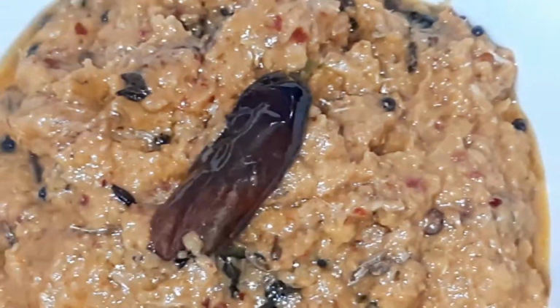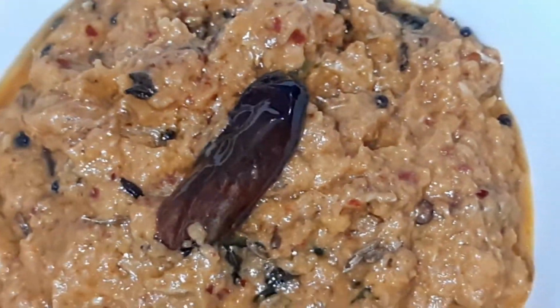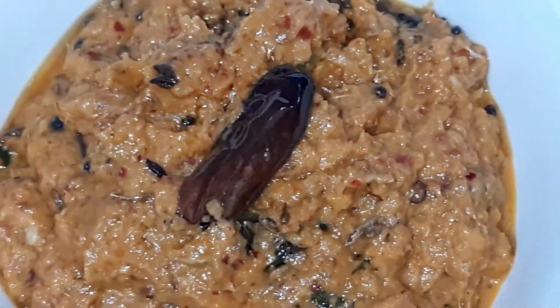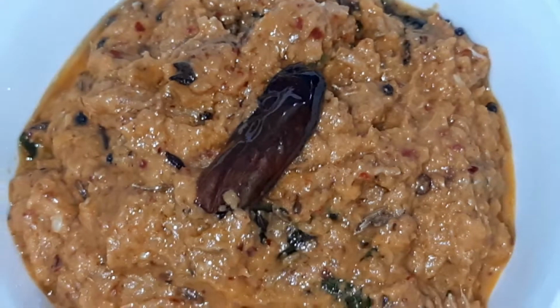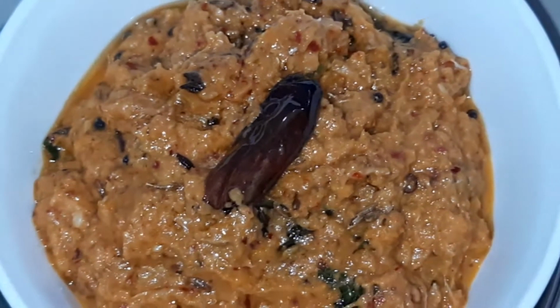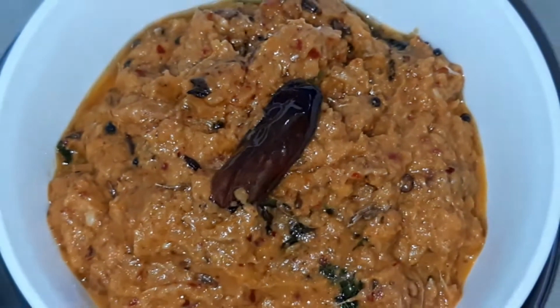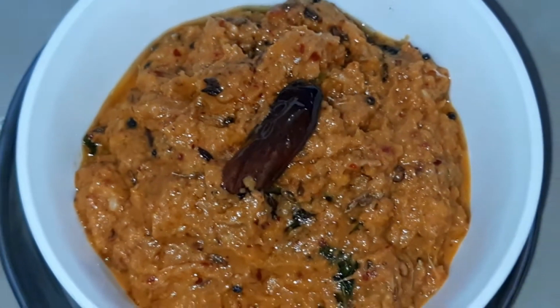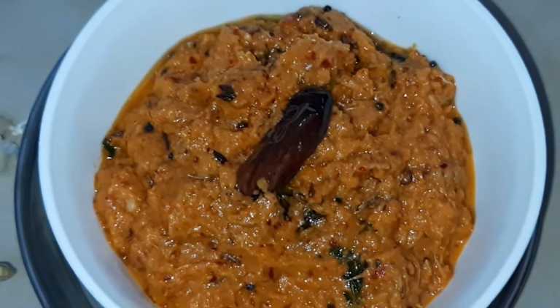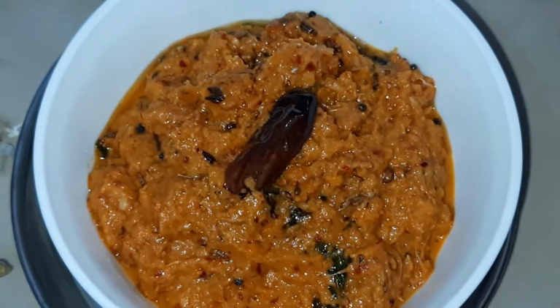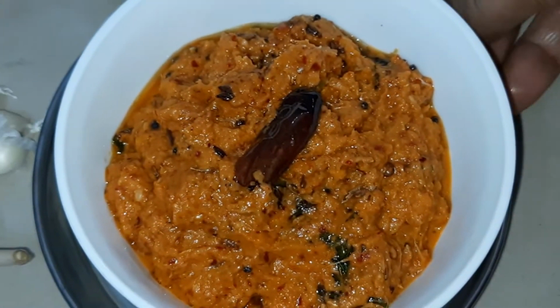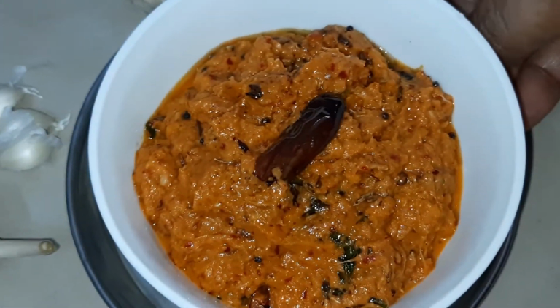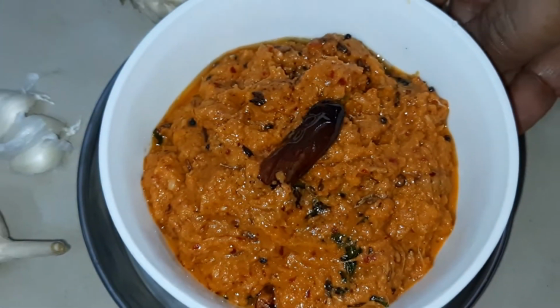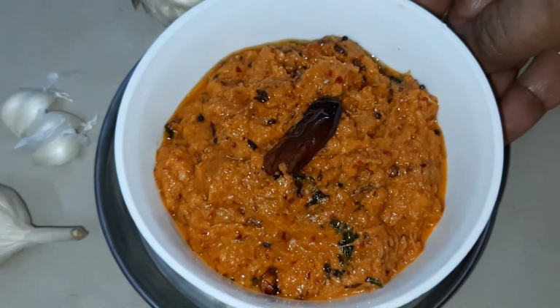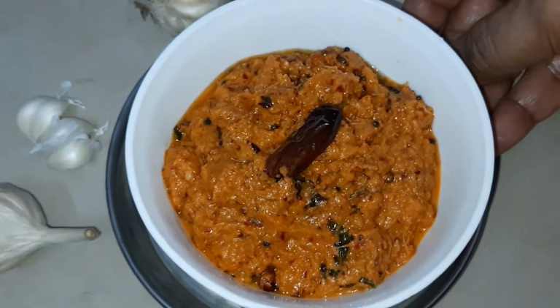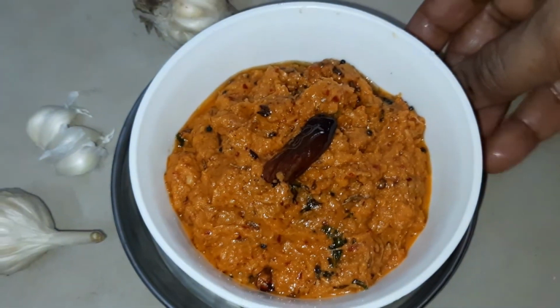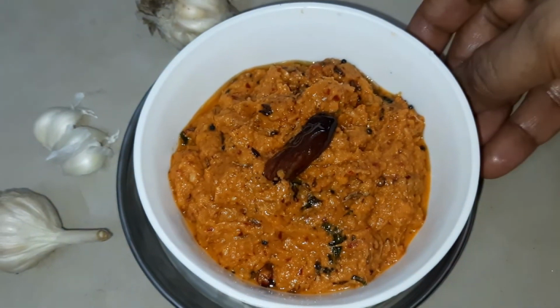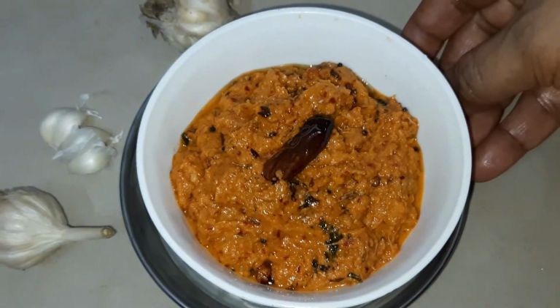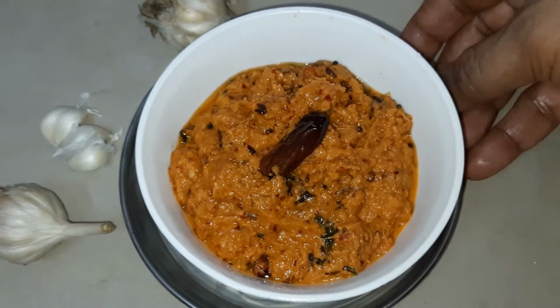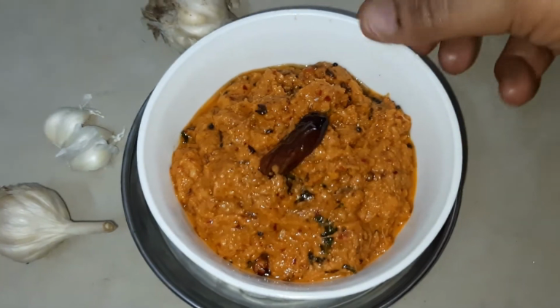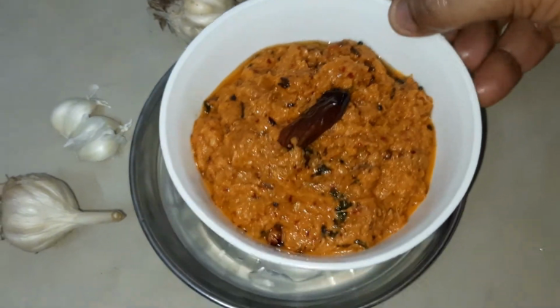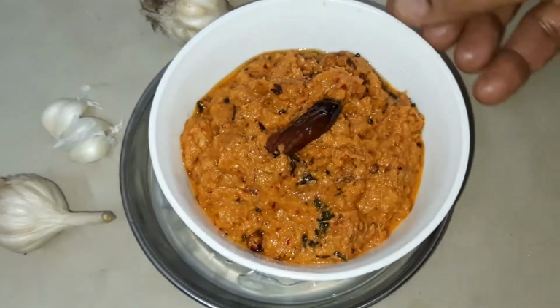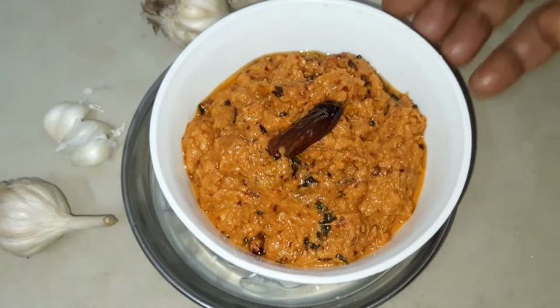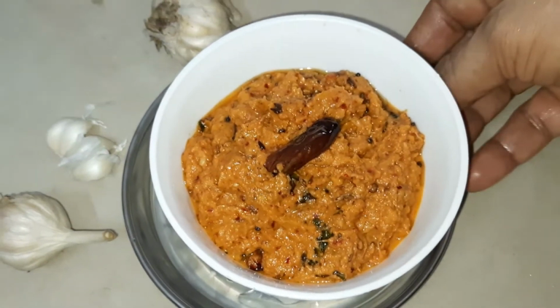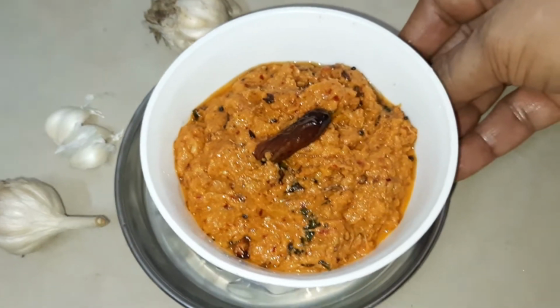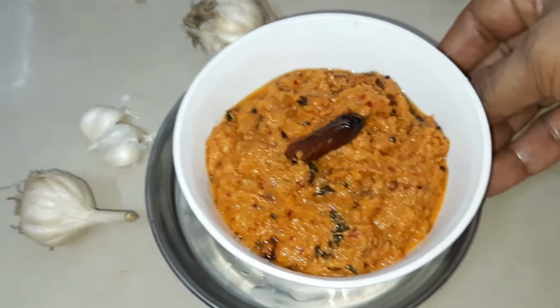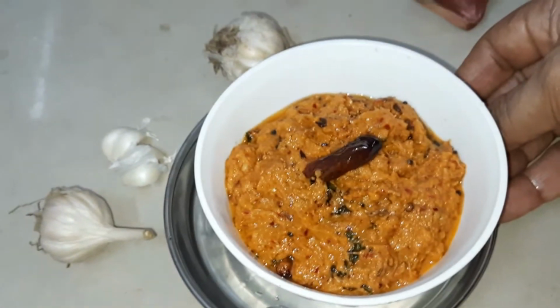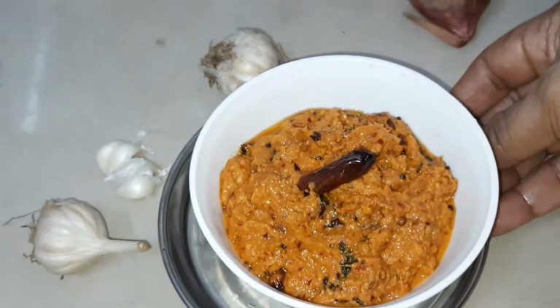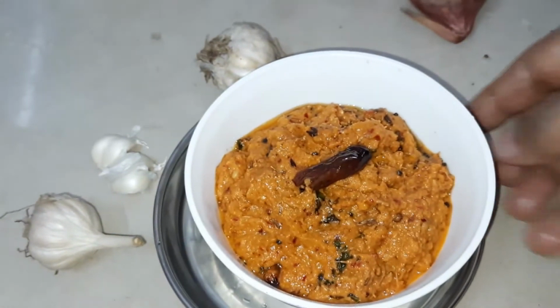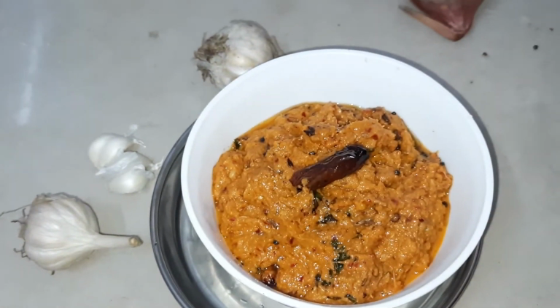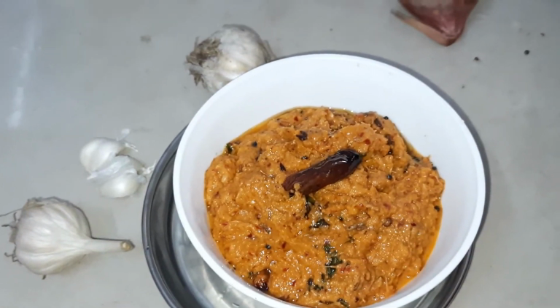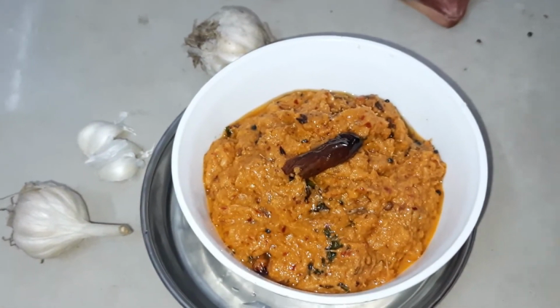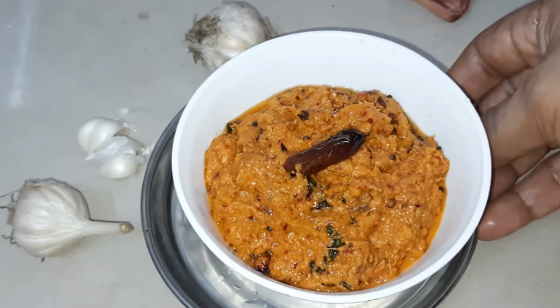The first one is ready. It's ready to be served — it's very good! The second one is ready too.